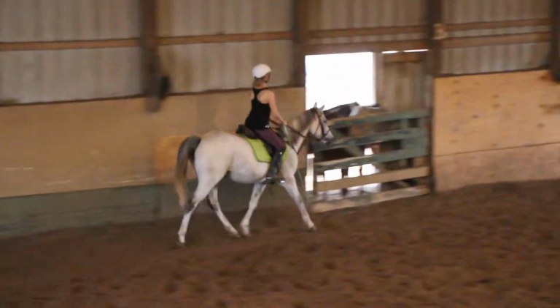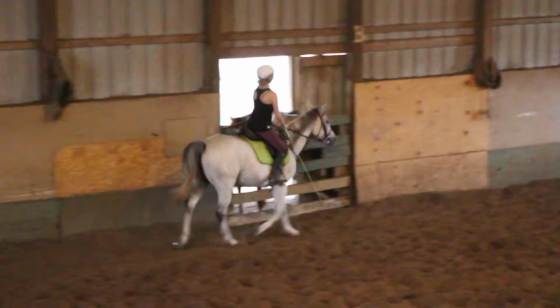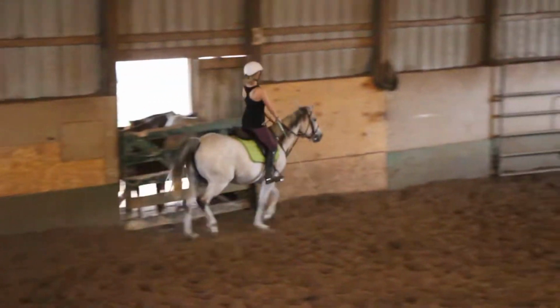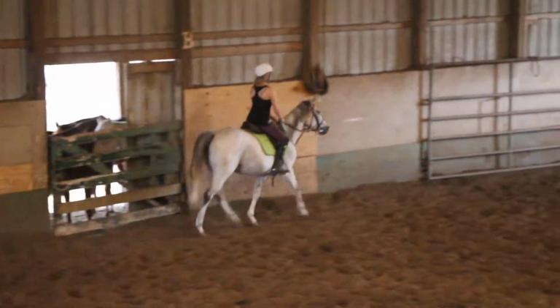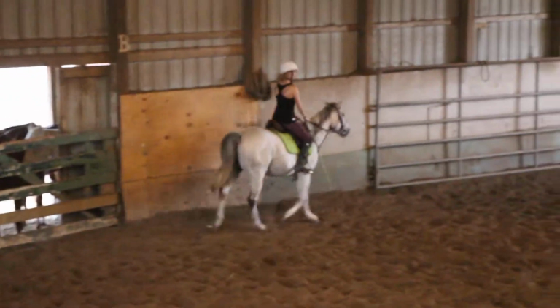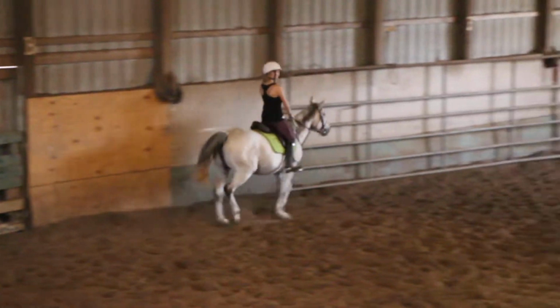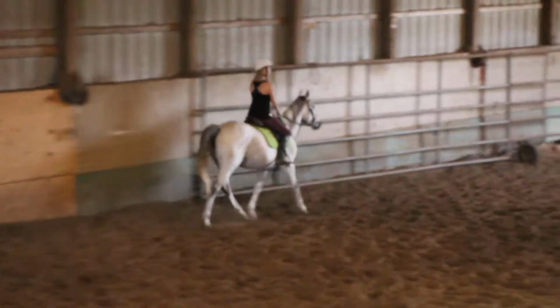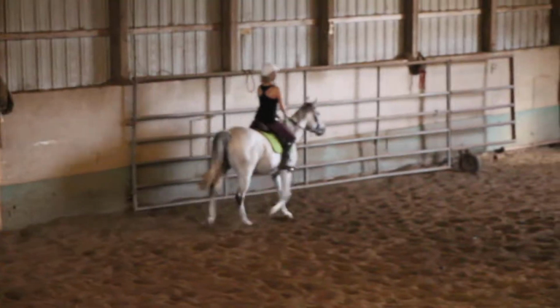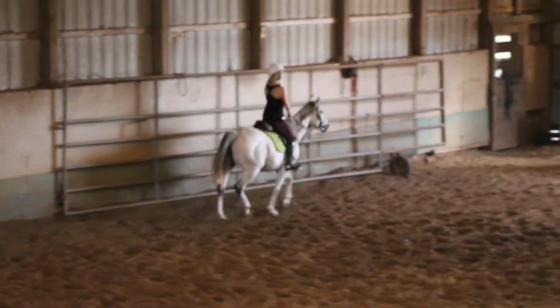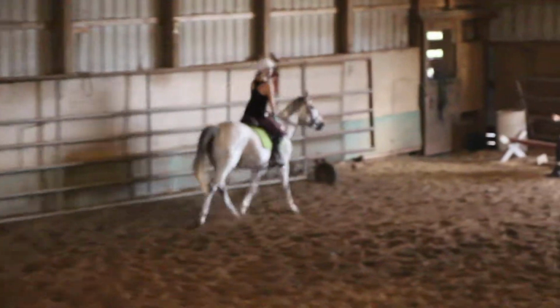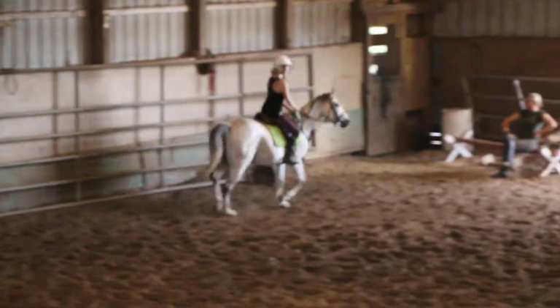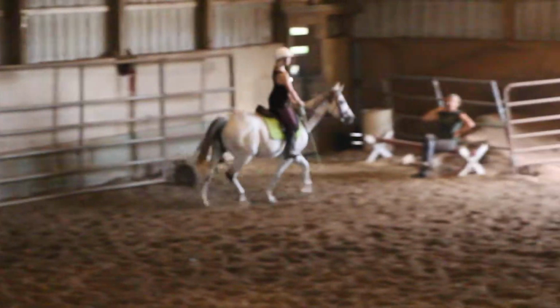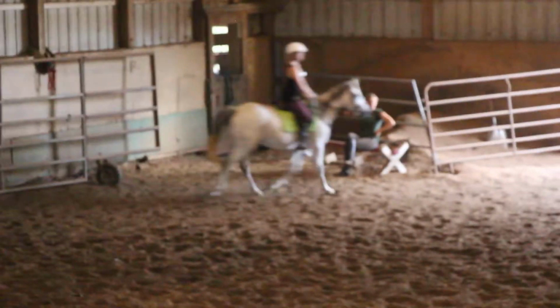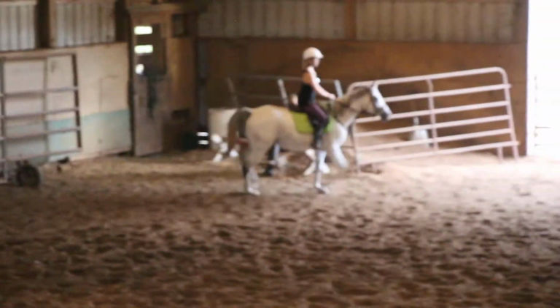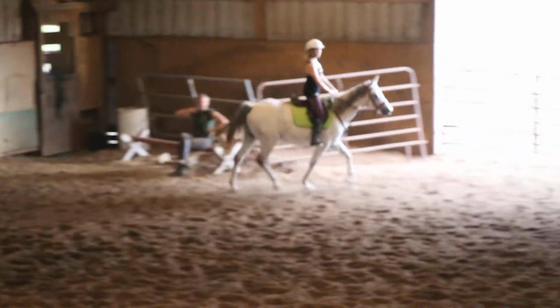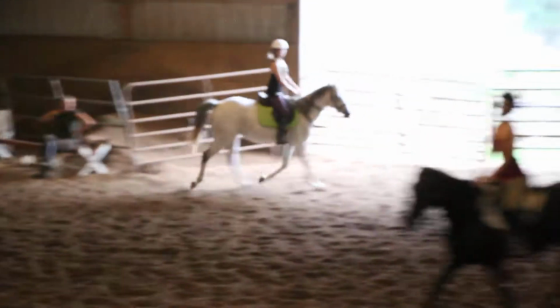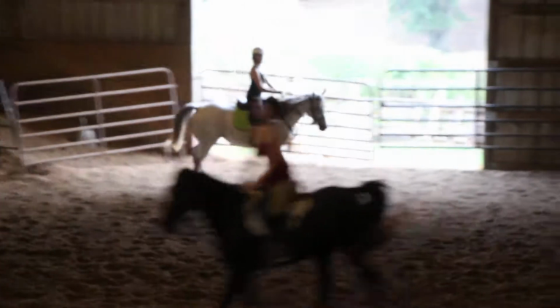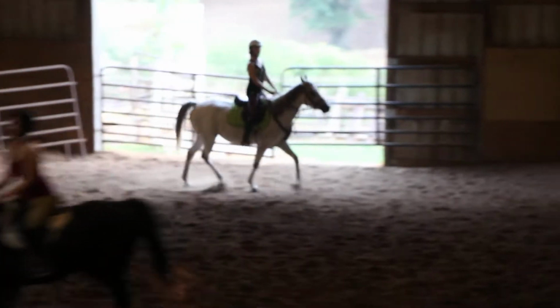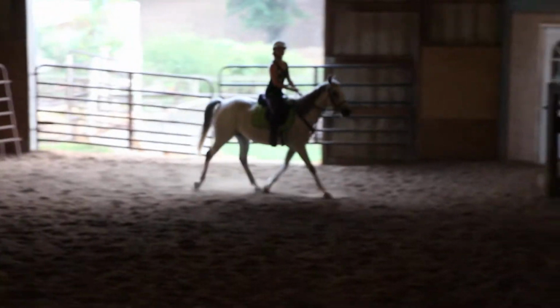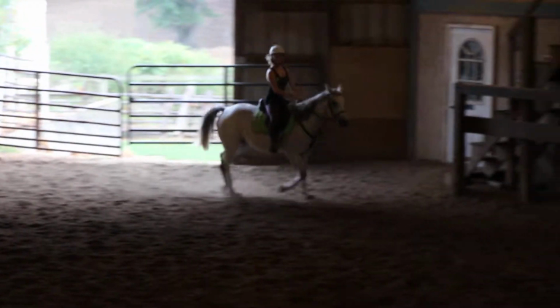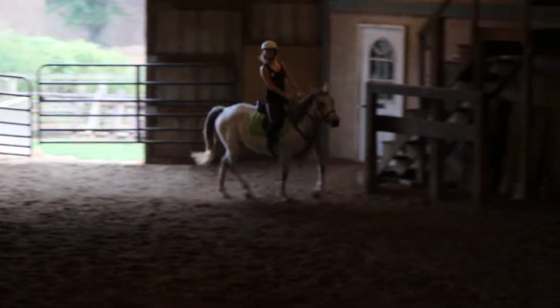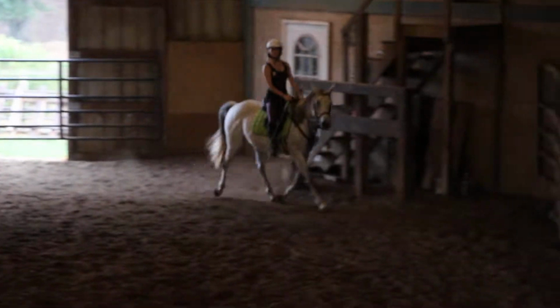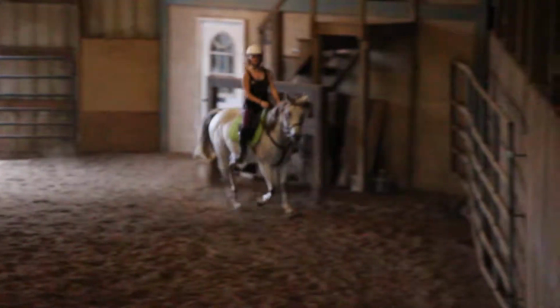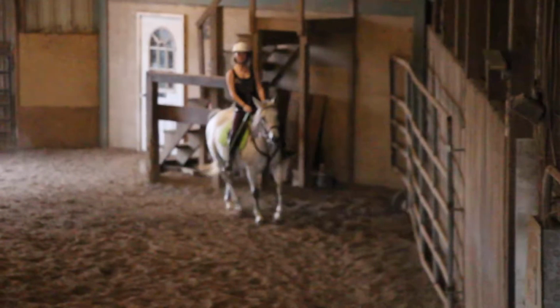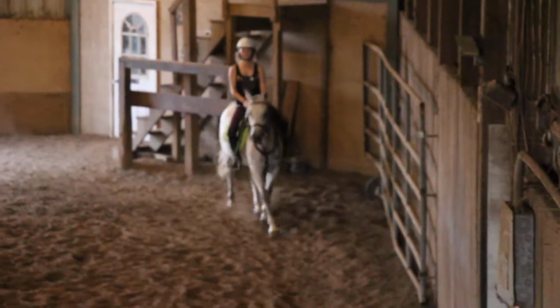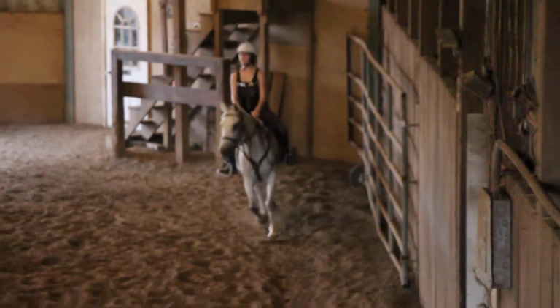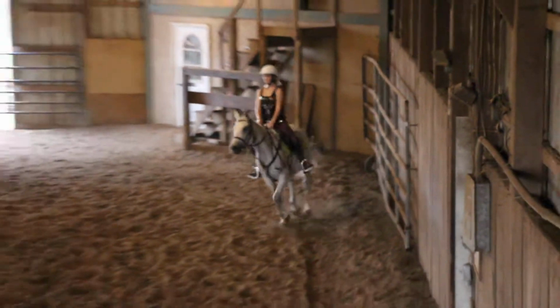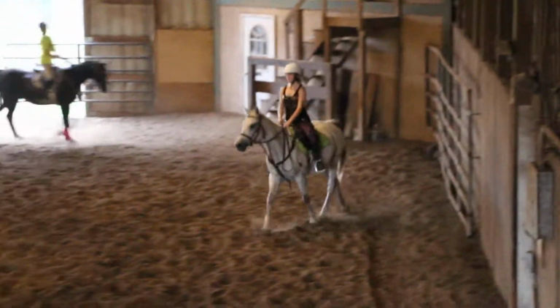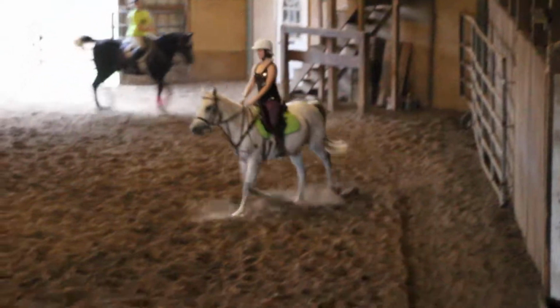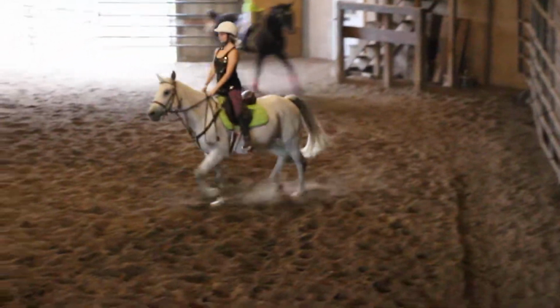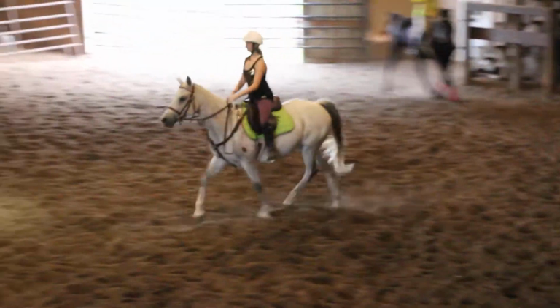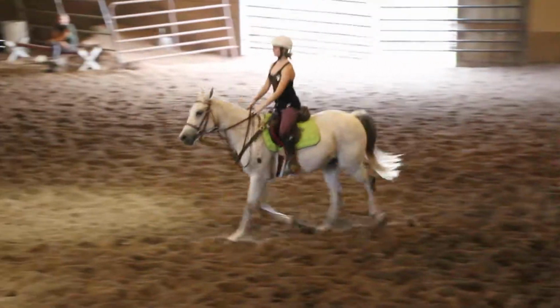We're going to reverse KXM. So right bend, right shoulder blade. This is nice. And as you pick K, you go across. You're going to shorten up on the left leg a little. Put the left leg at the gird.